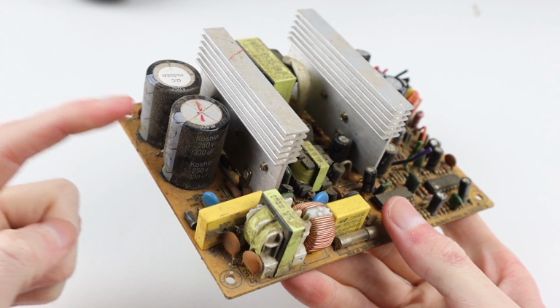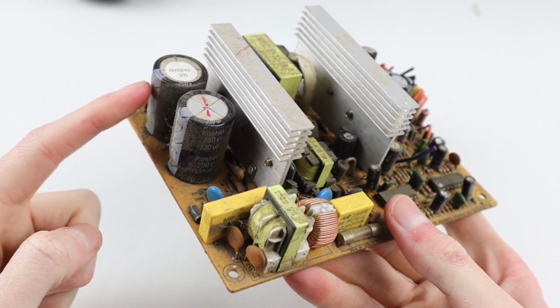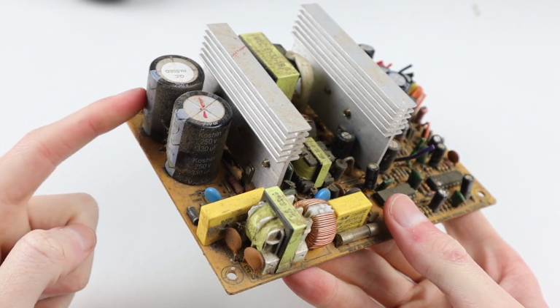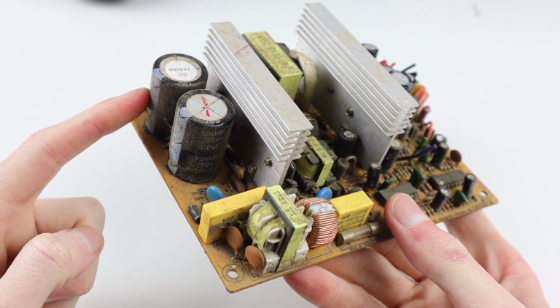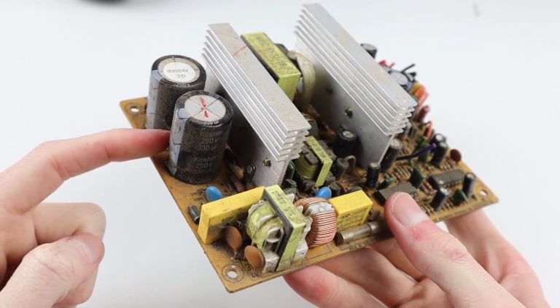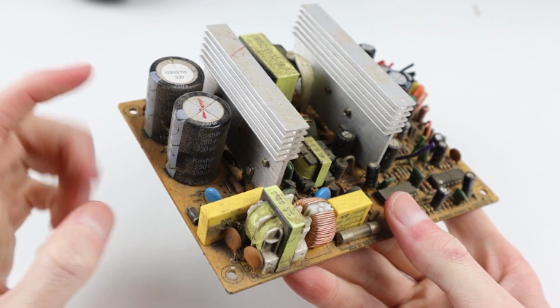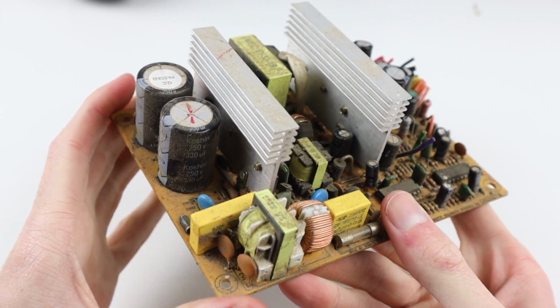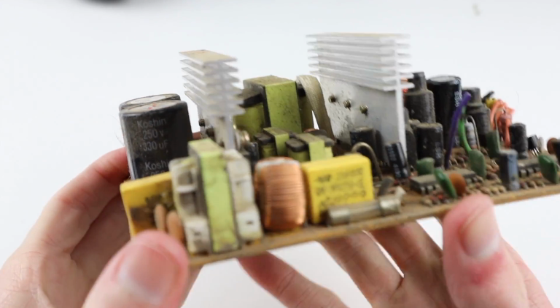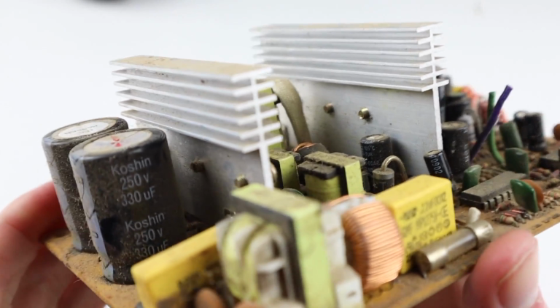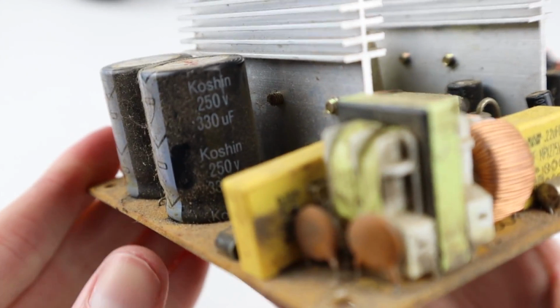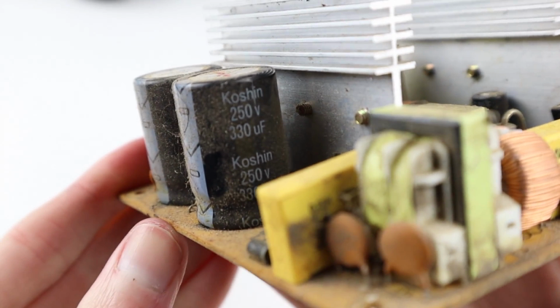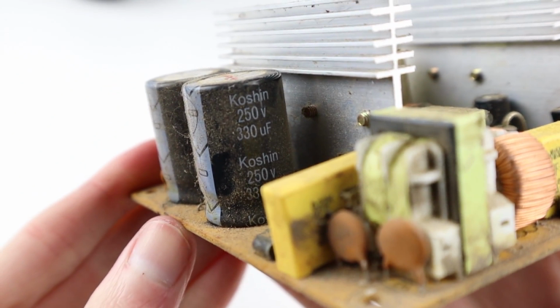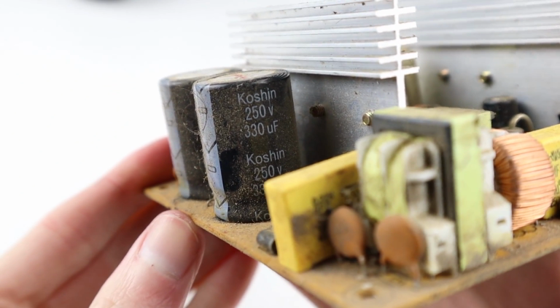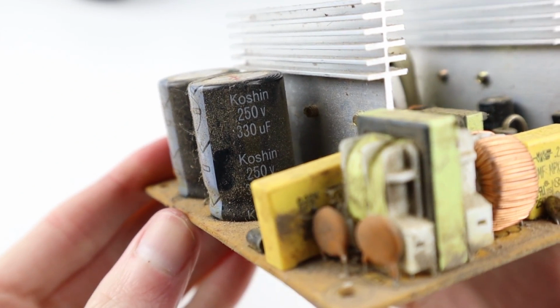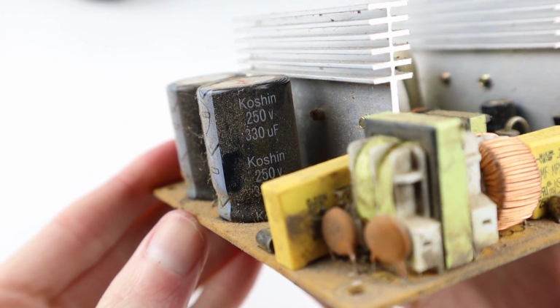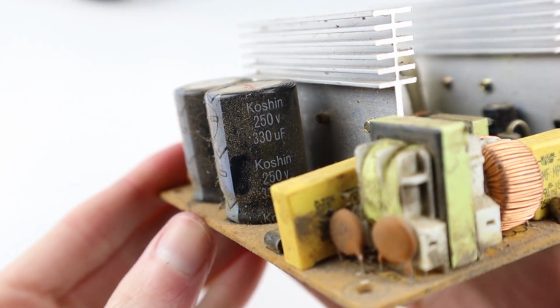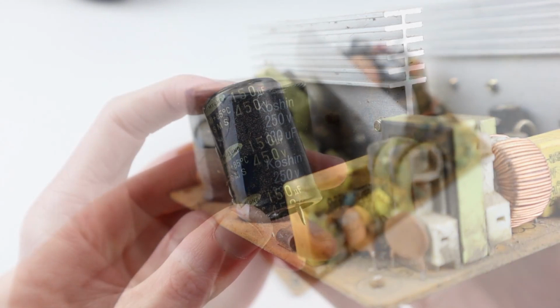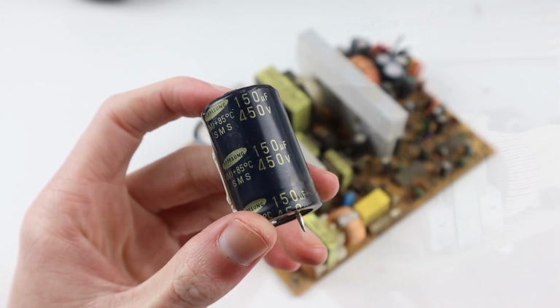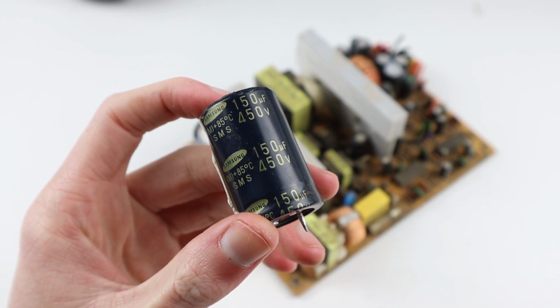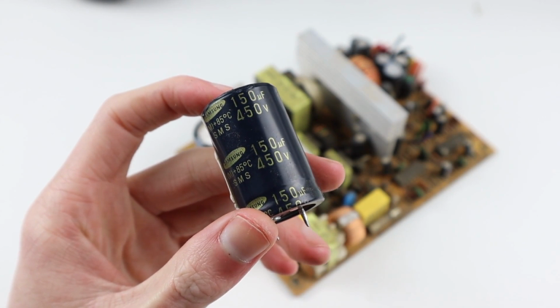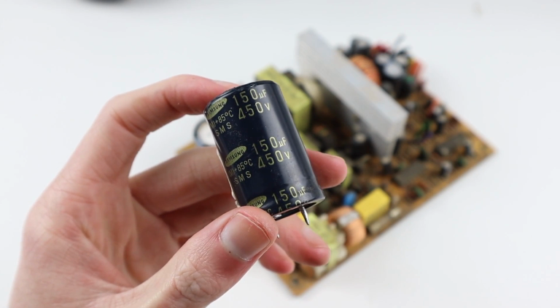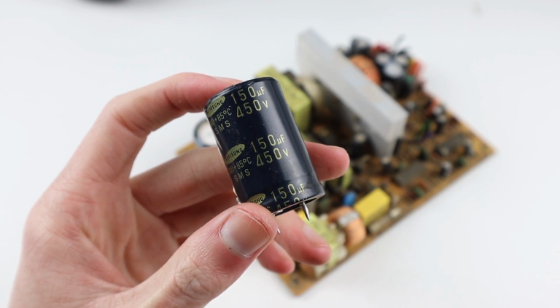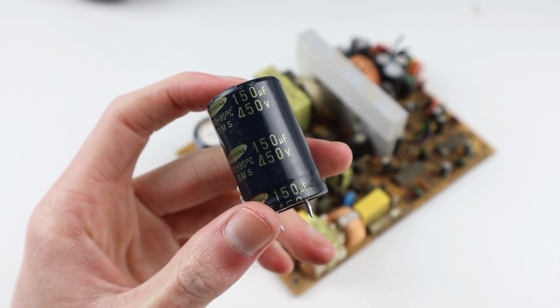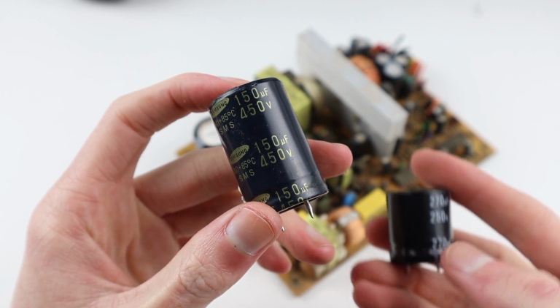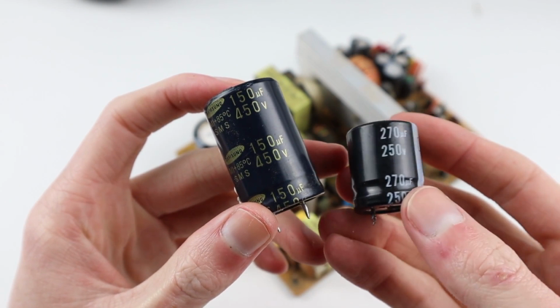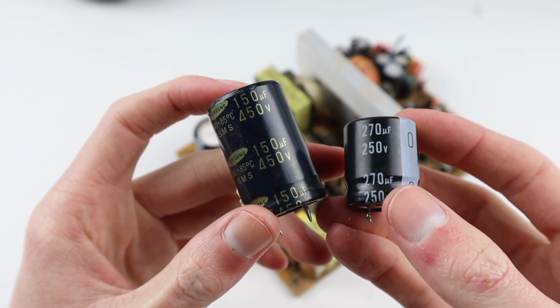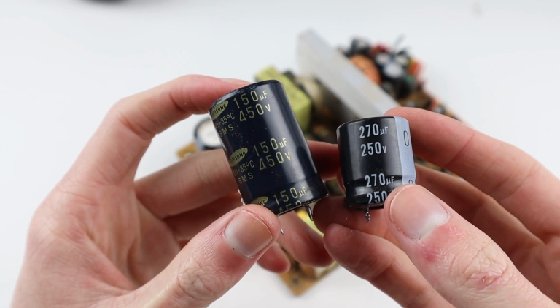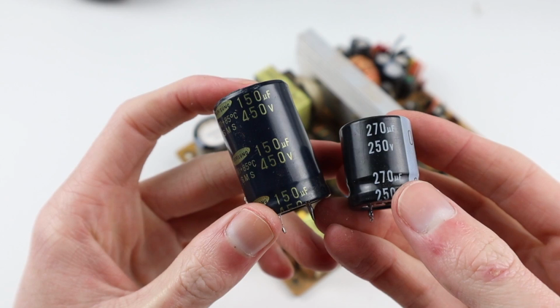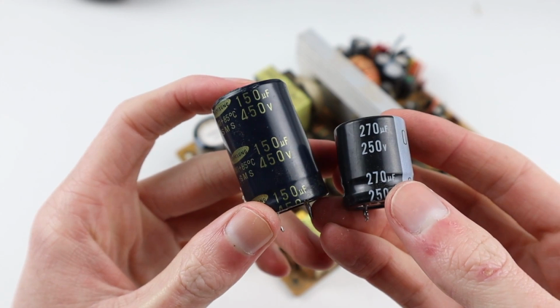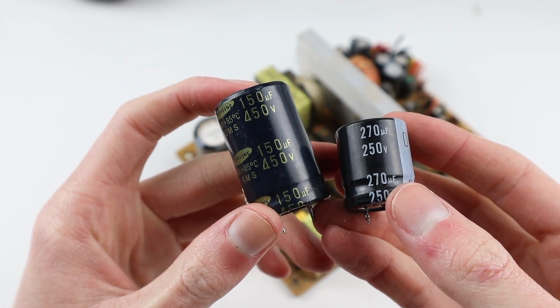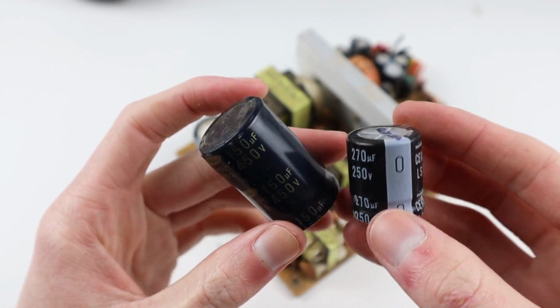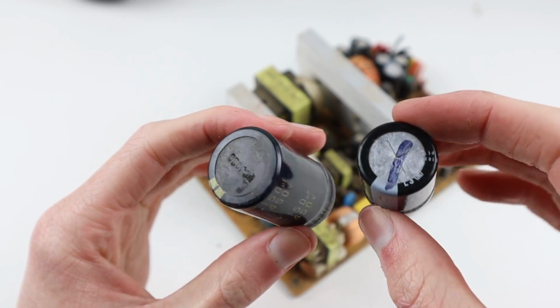I'd like to mention that I don't recommend this repair to anybody who doesn't have a decent knowledge of electronics and how components function. As this device plugs into mains power, it poses a risk of electric shock or injury, so be aware that you can proceed with this repair at your own risk.